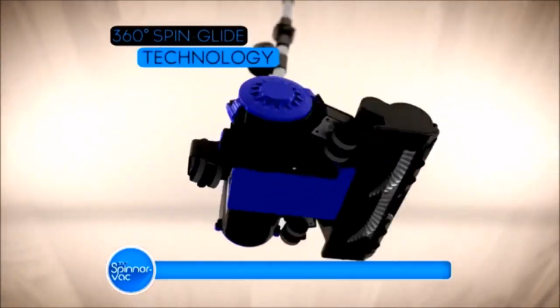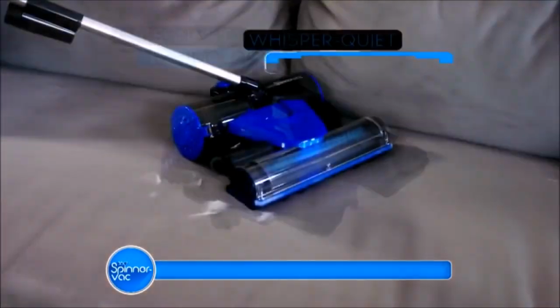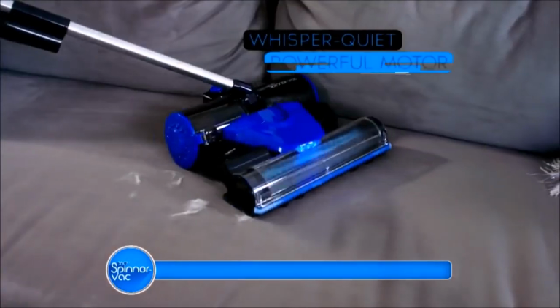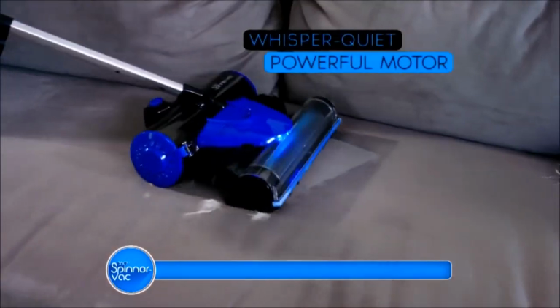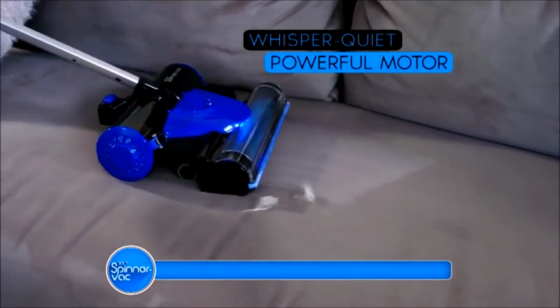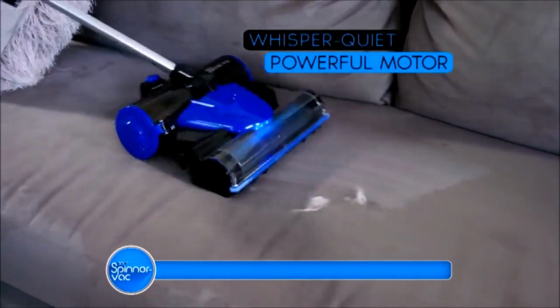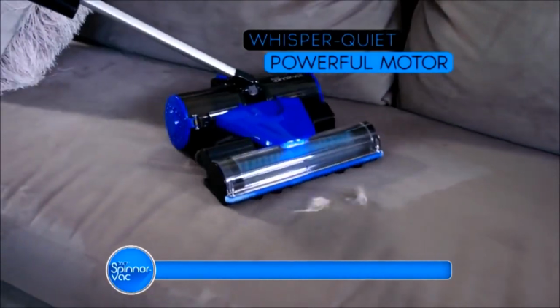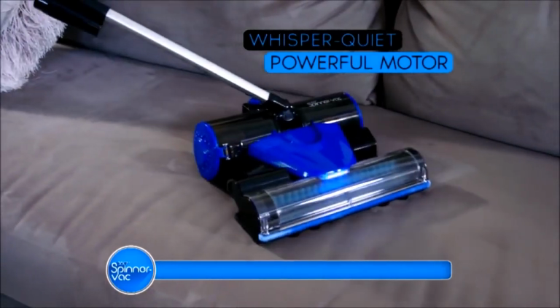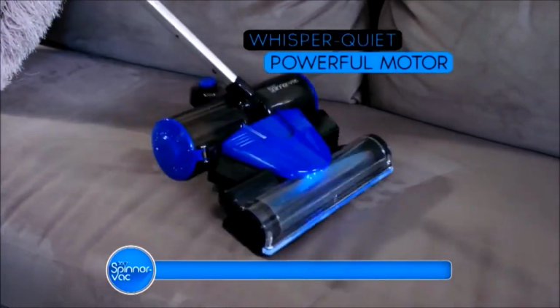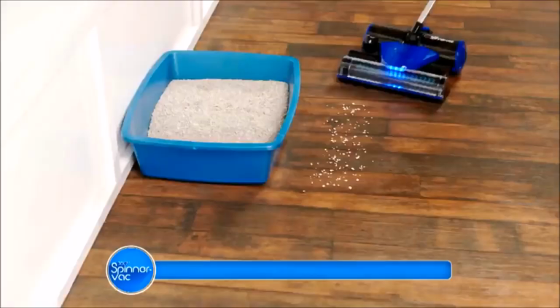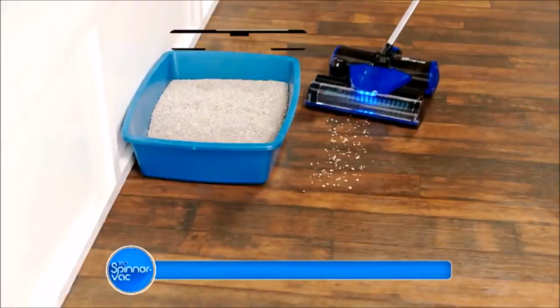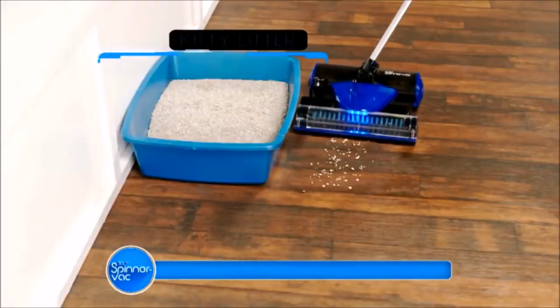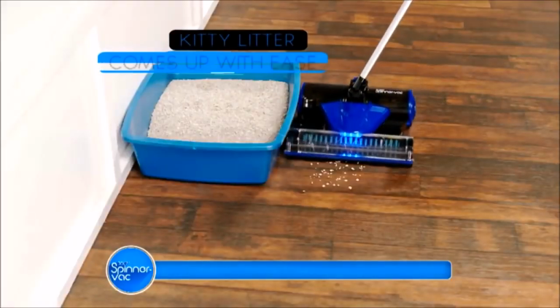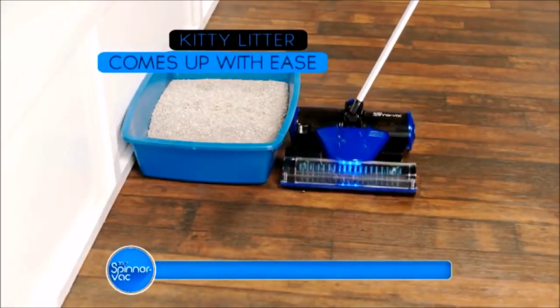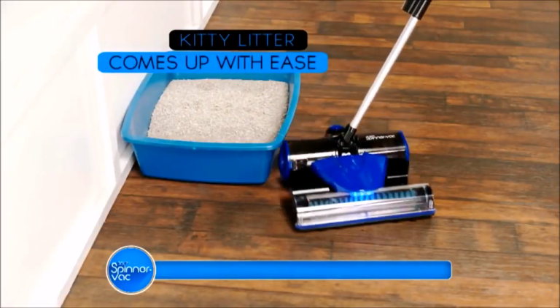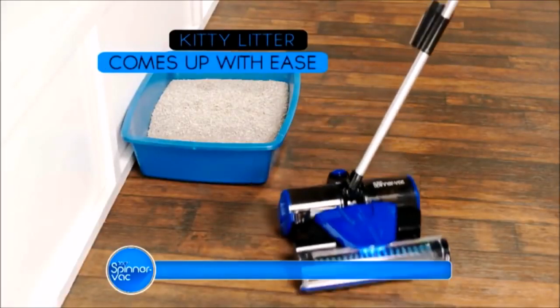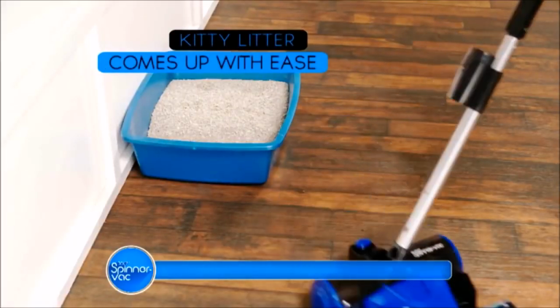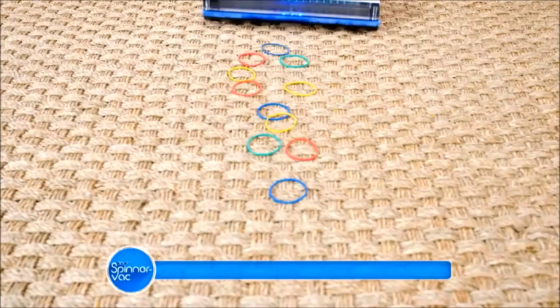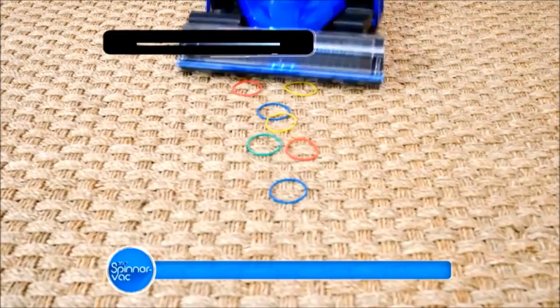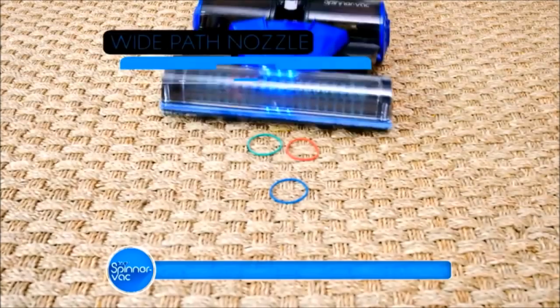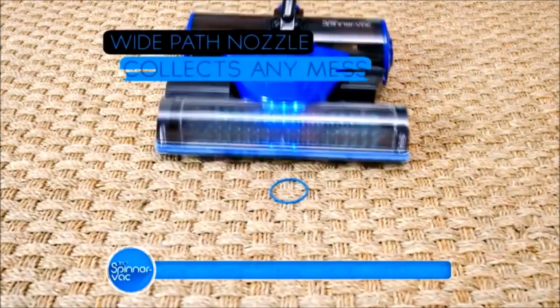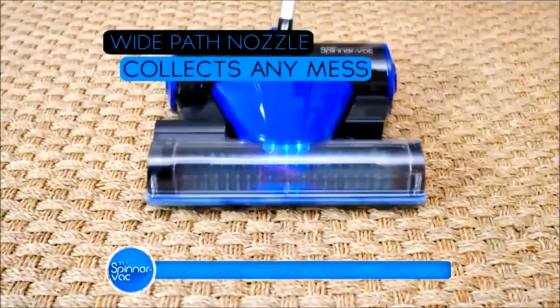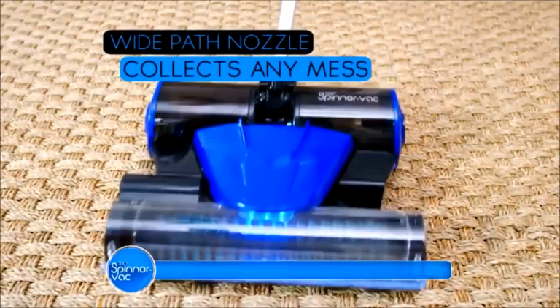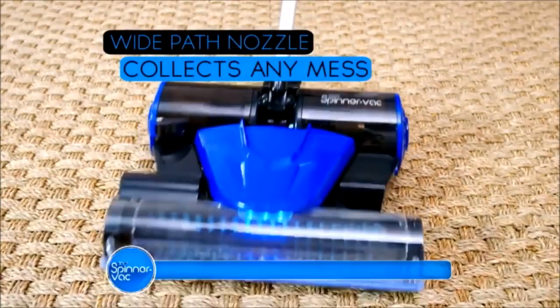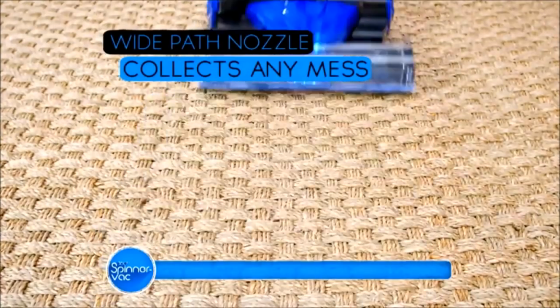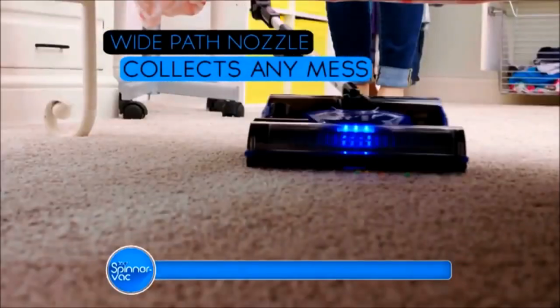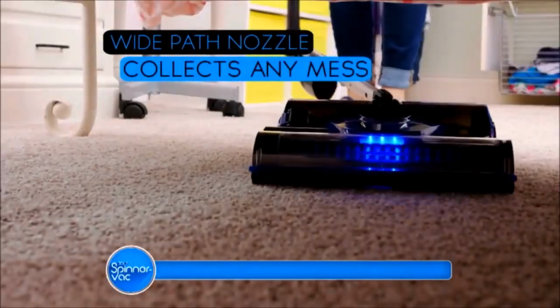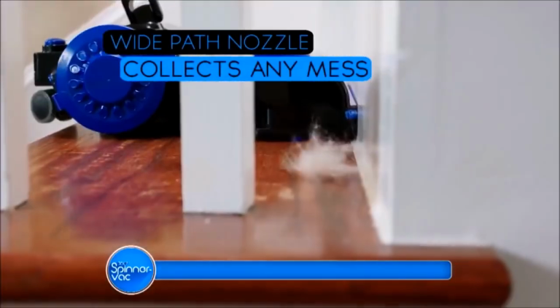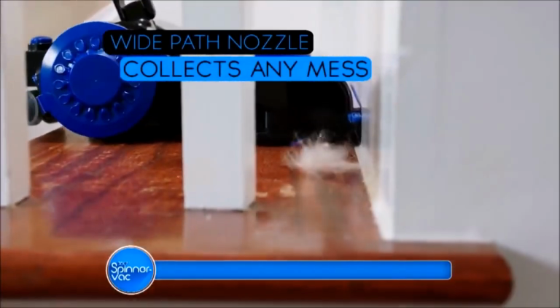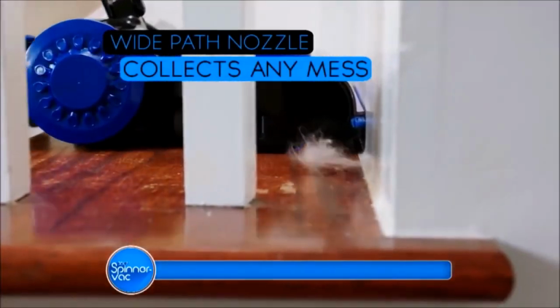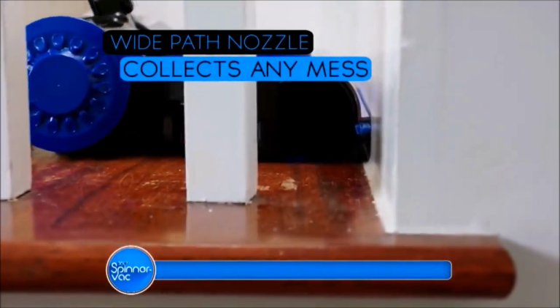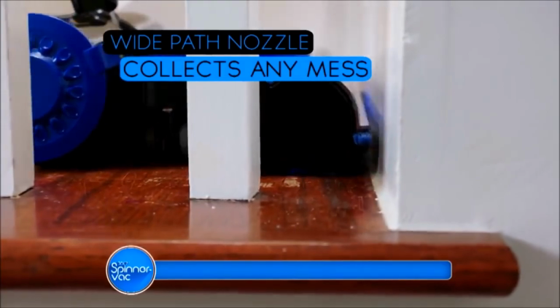Its whisper-quiet, powerful motor makes cleaning up after the pets simple. Even the dreaded kitty litter comes up with ease. With a wide-path nozzle that collects the large messes, the small messes, and even the fine dust and hair.